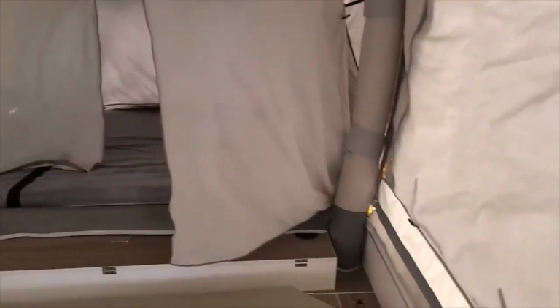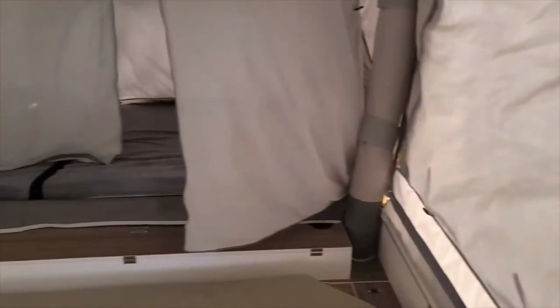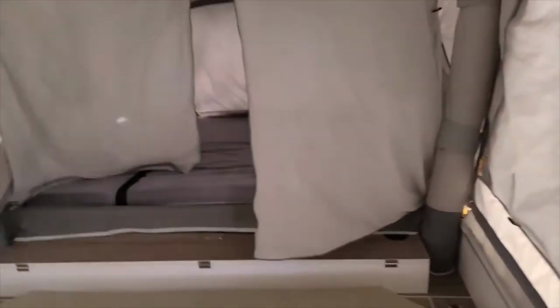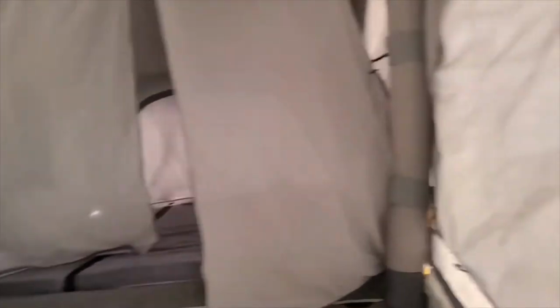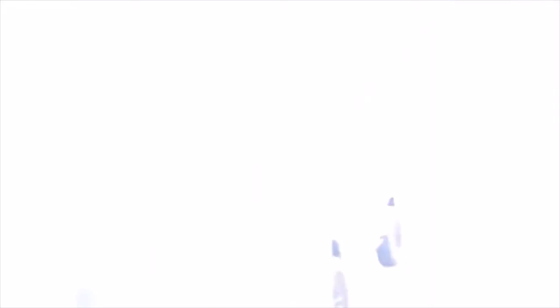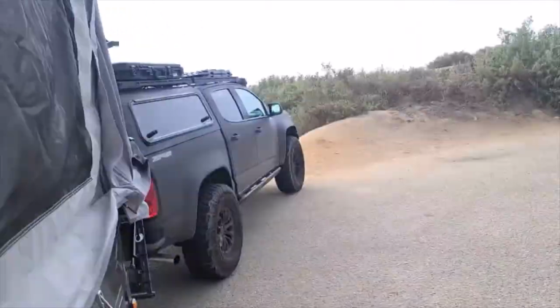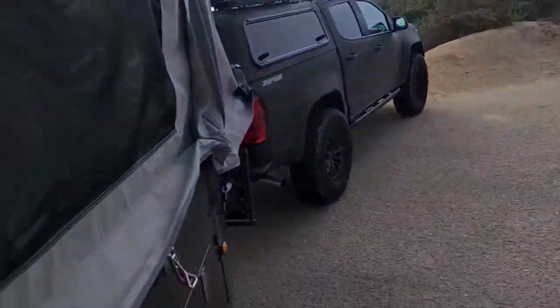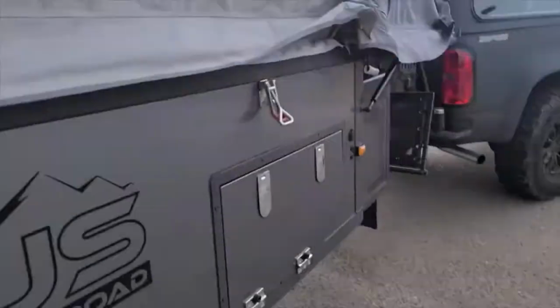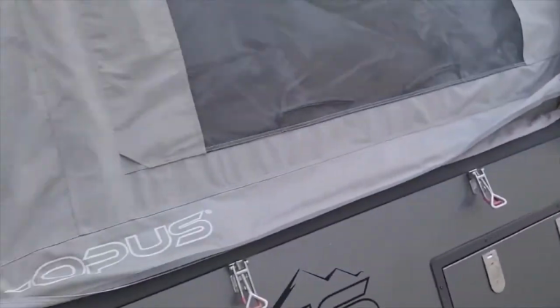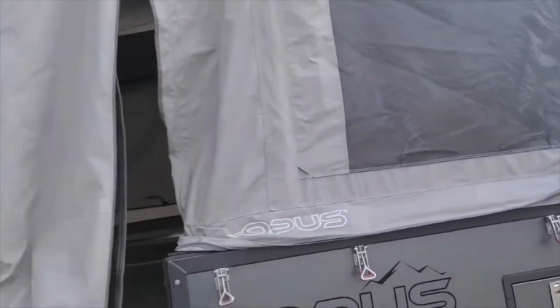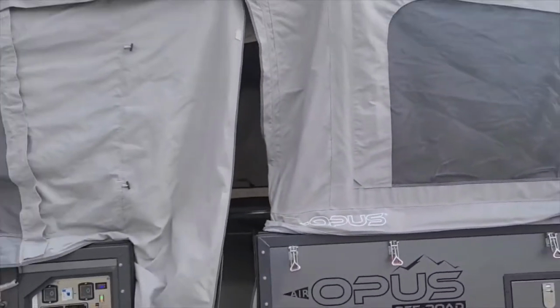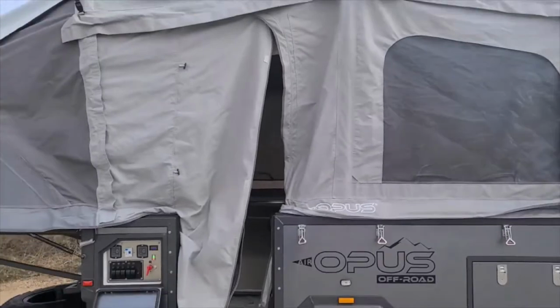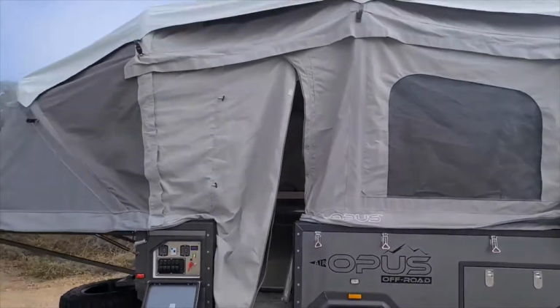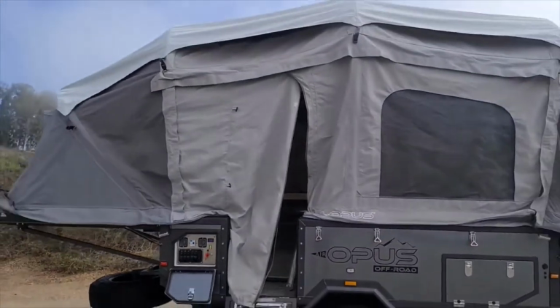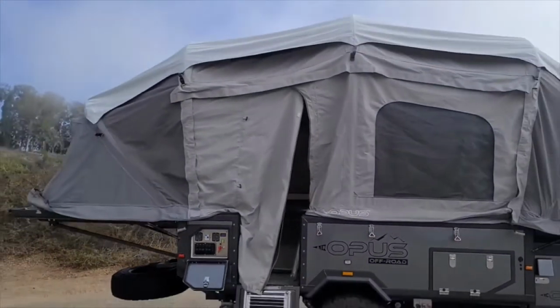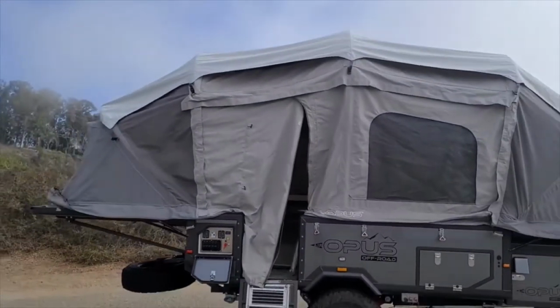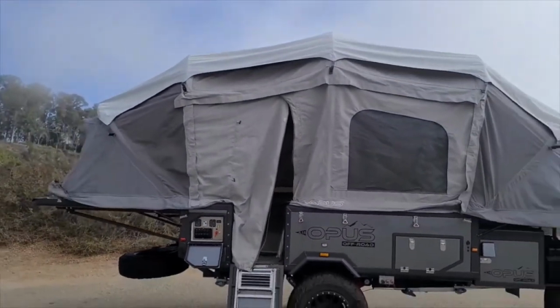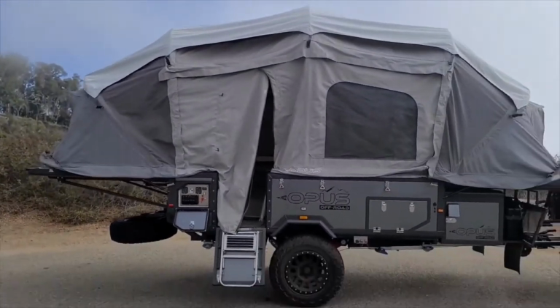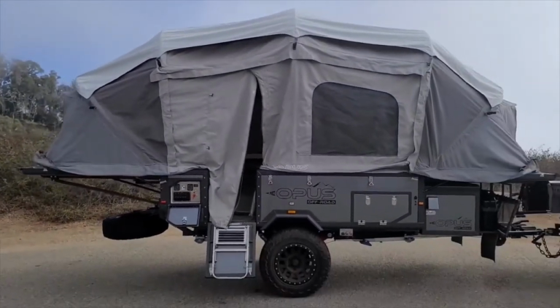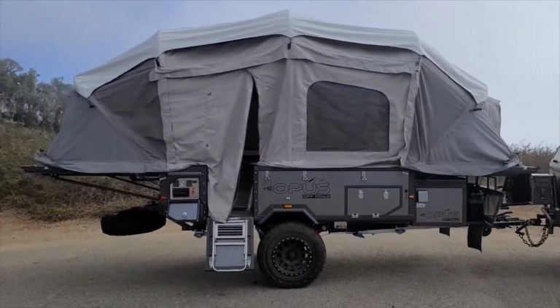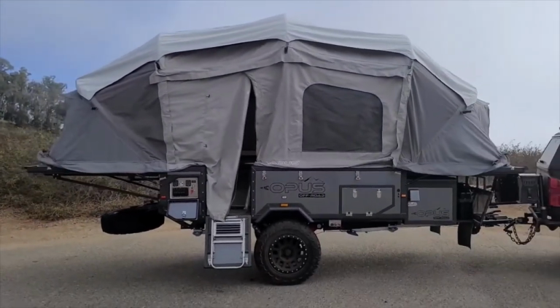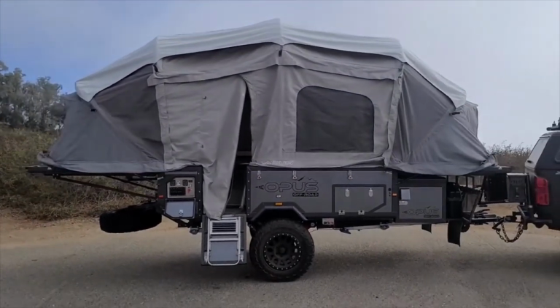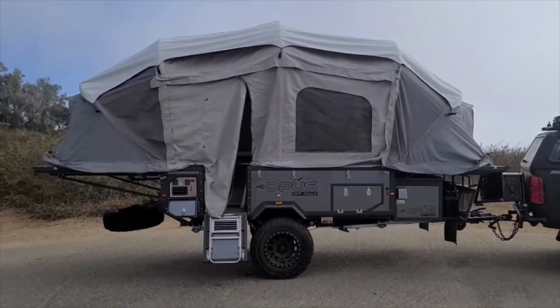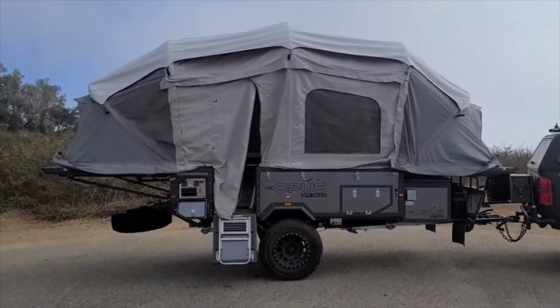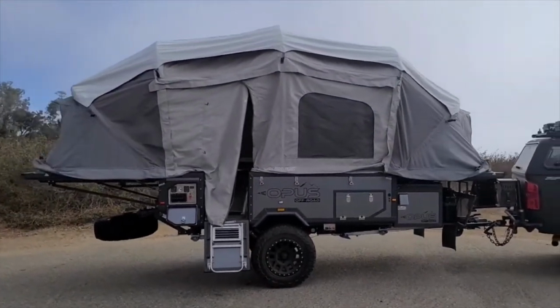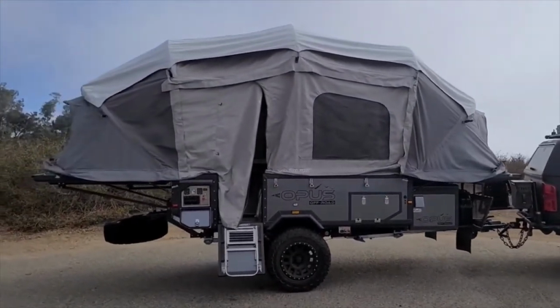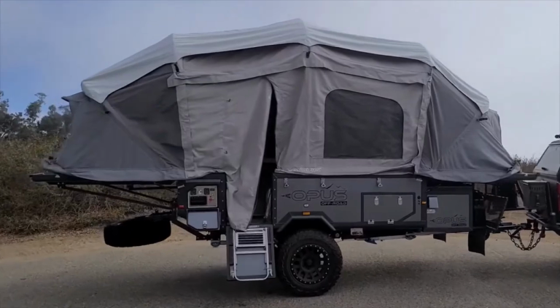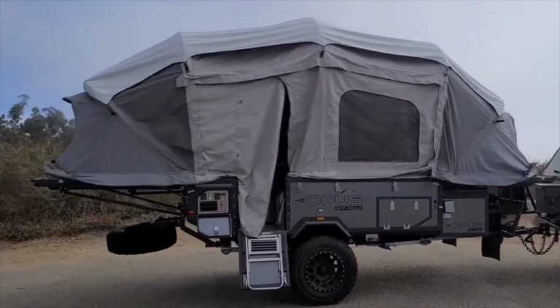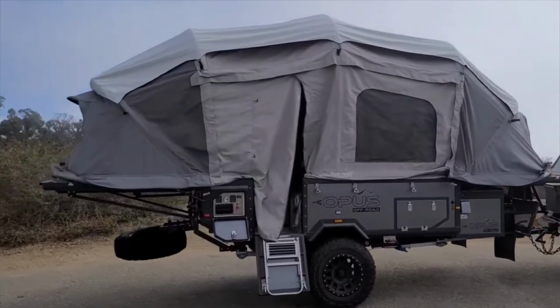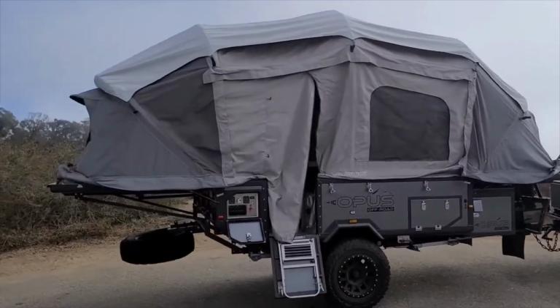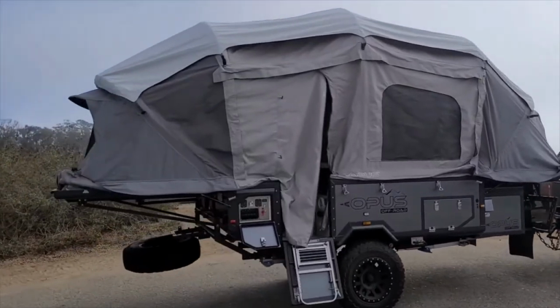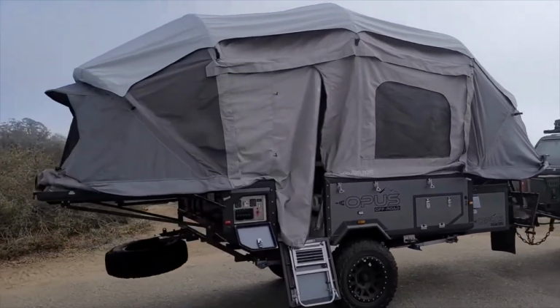It popped right up — just needed a little bit of influence going up. Look at that, ready to go. Under three minutes. That's impressive.